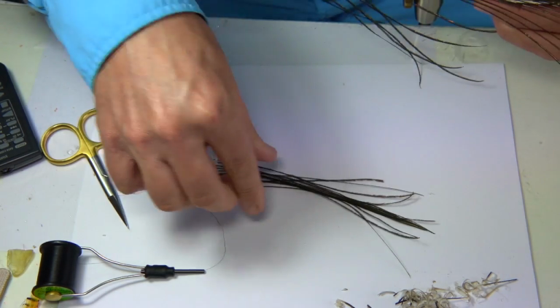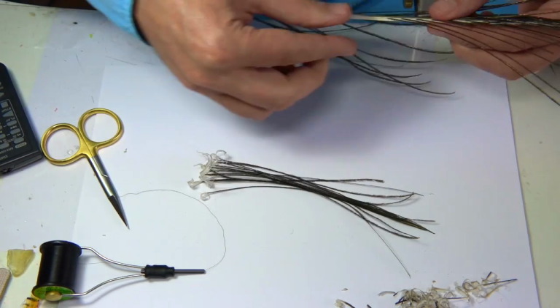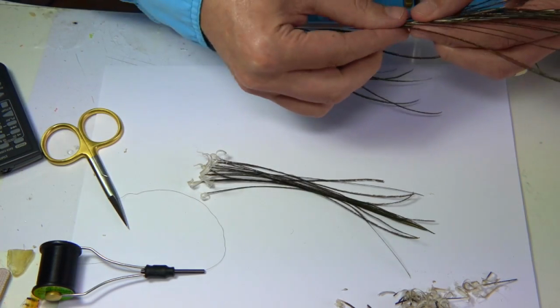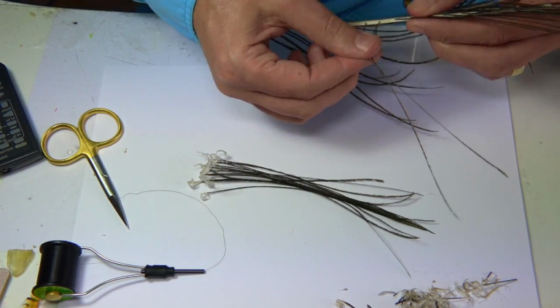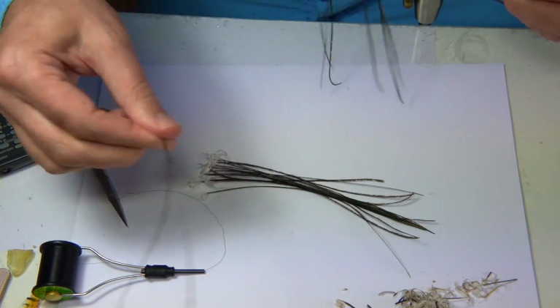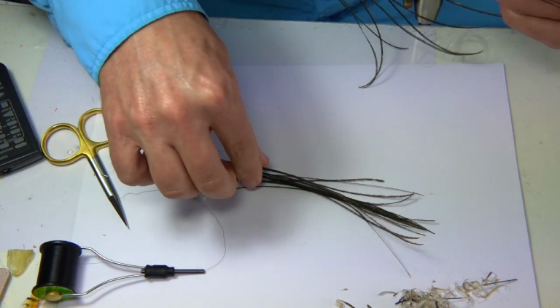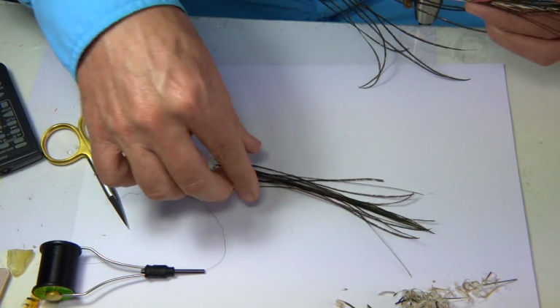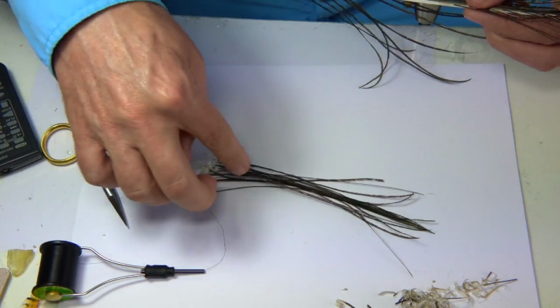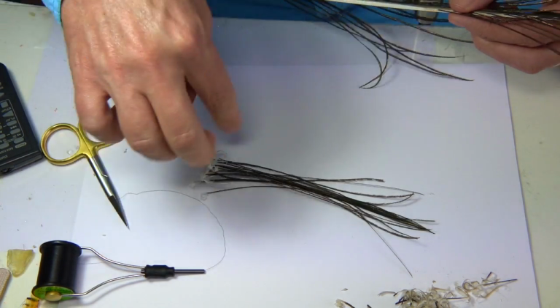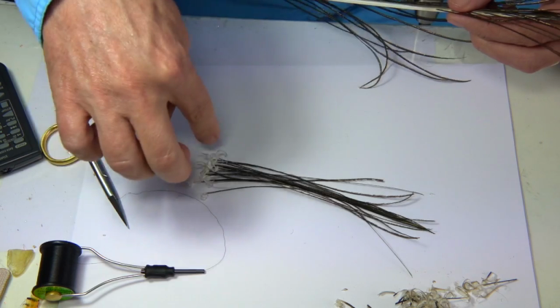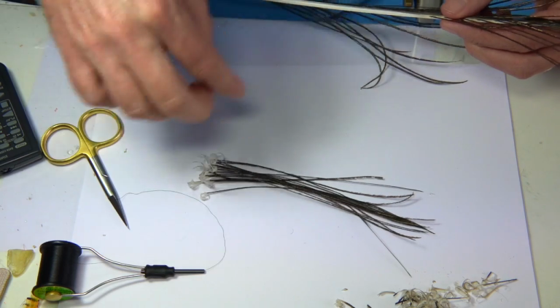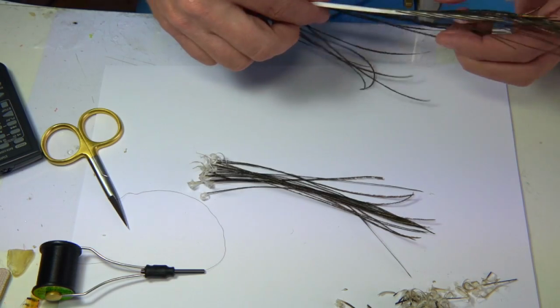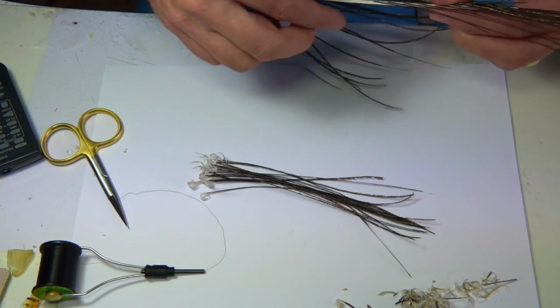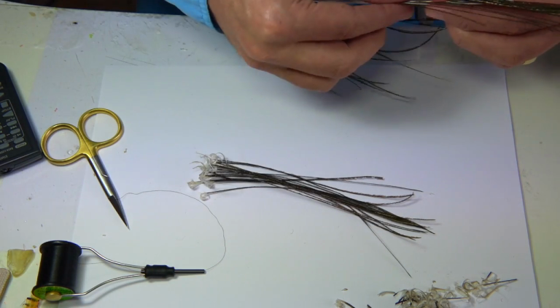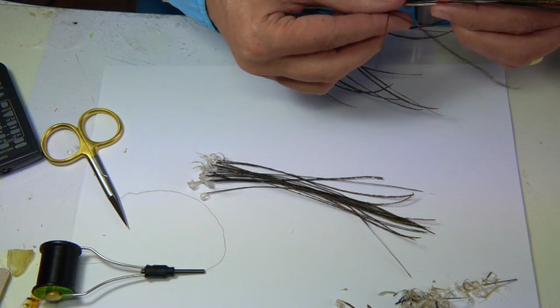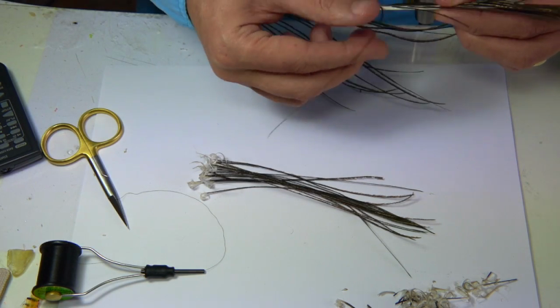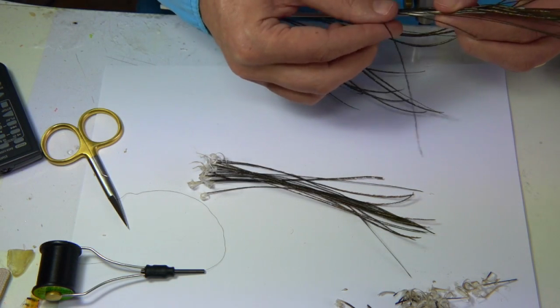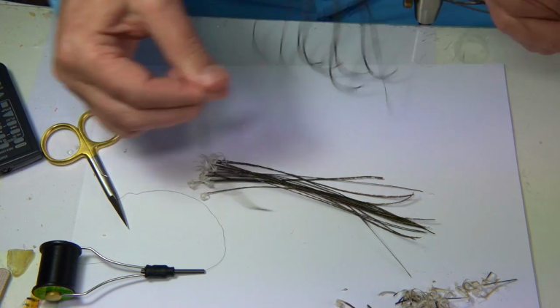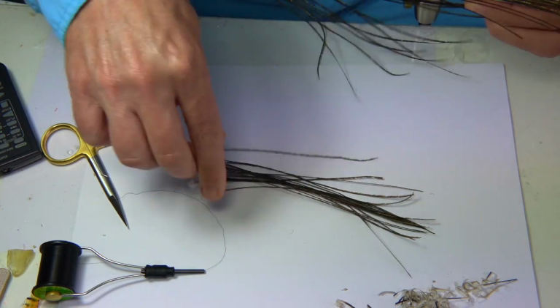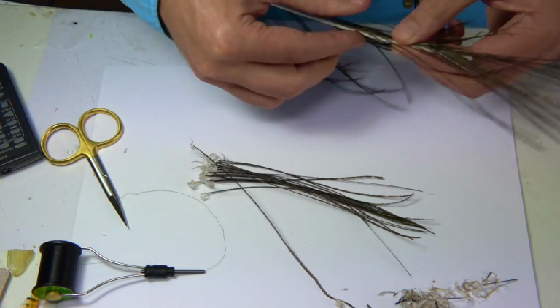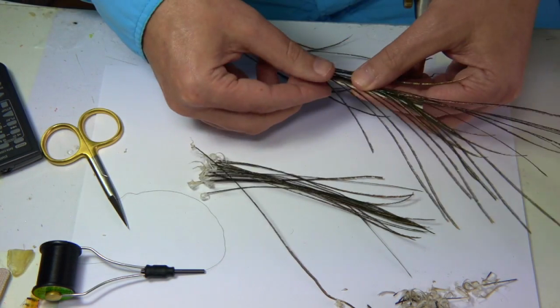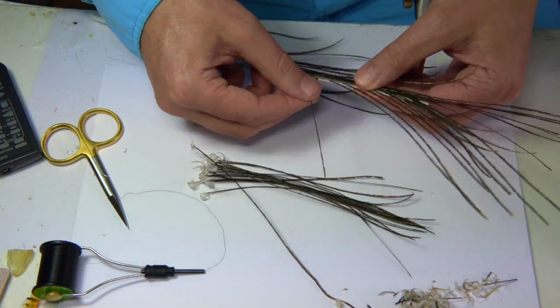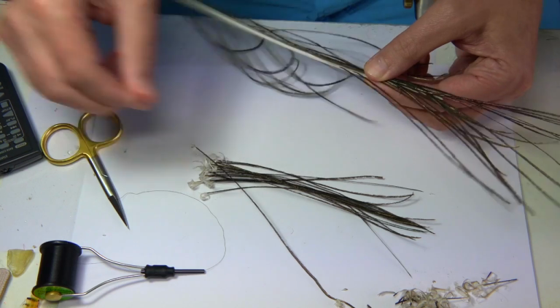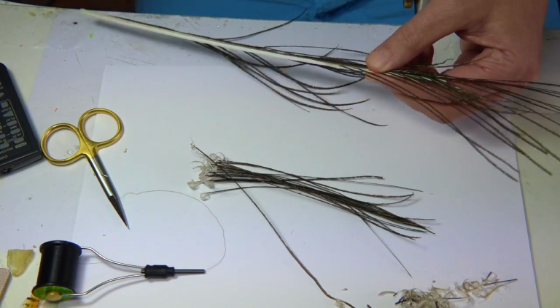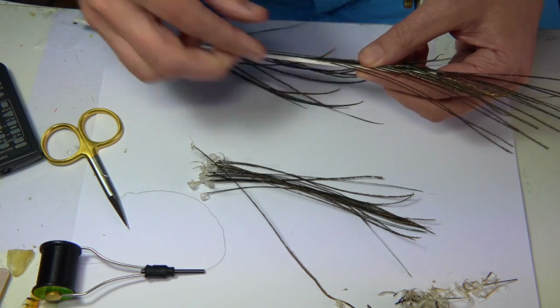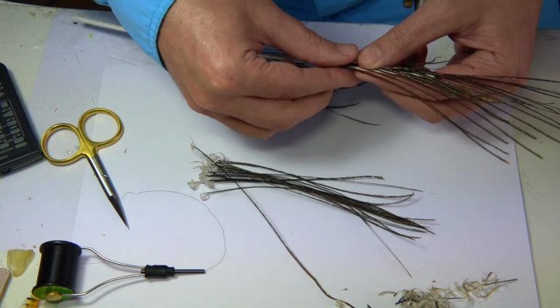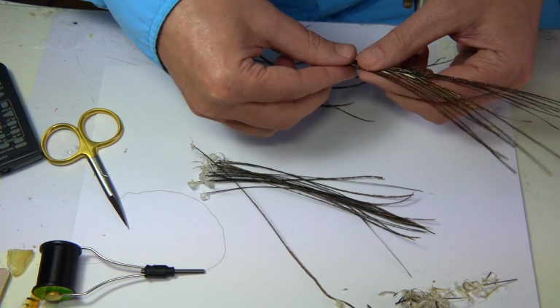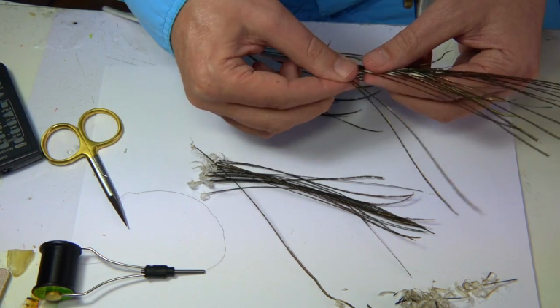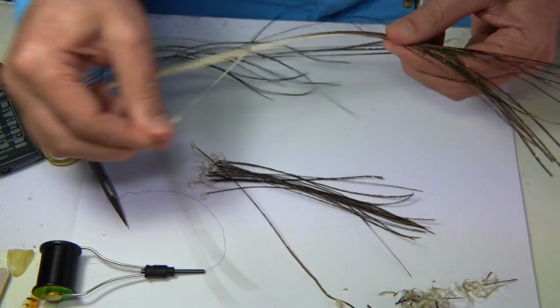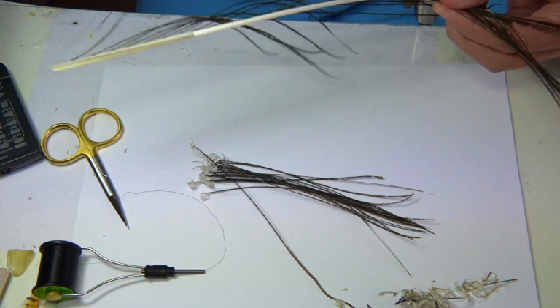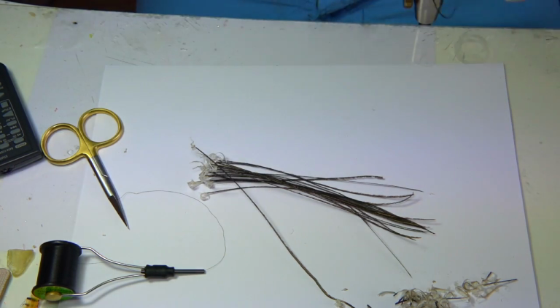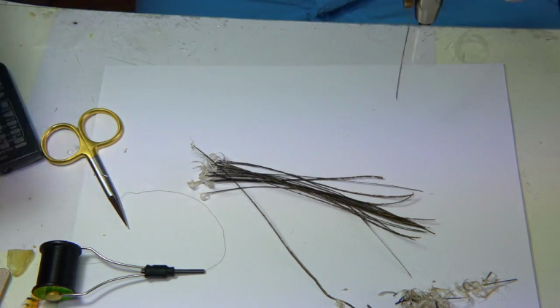Just continue, turn them, line them up quite close - you want them close. Obviously one or two fibres that are broken, like this one, take that away, just tear it off.